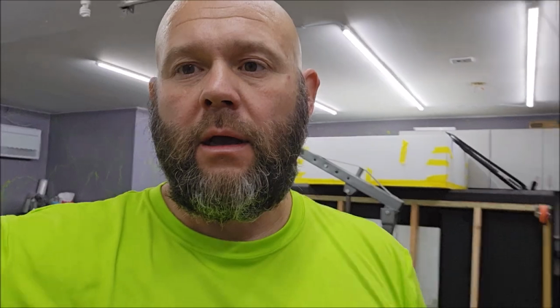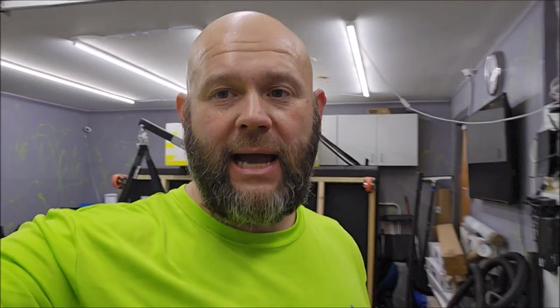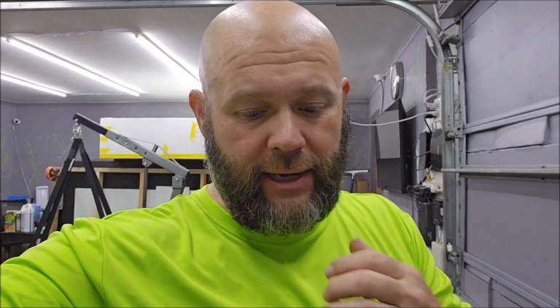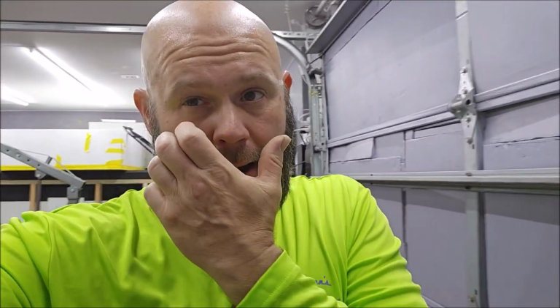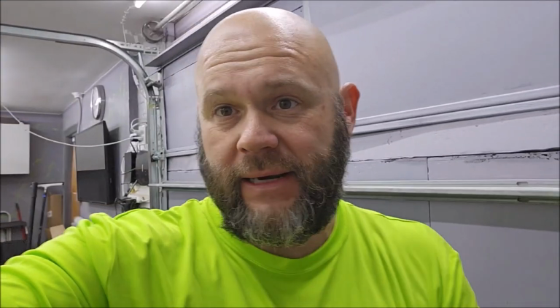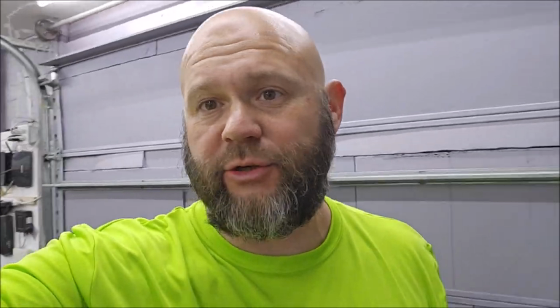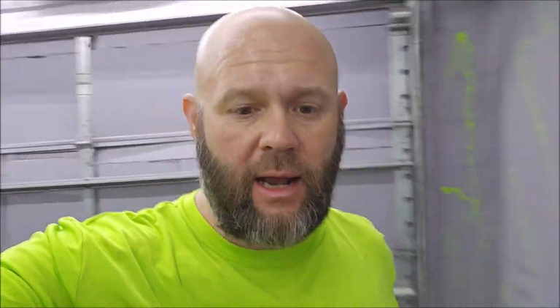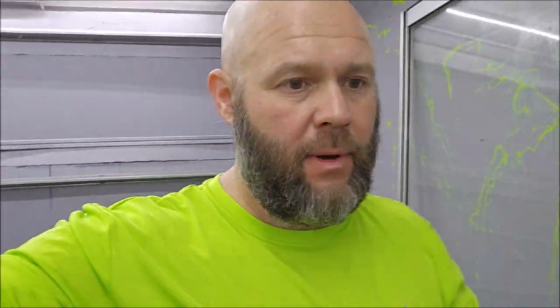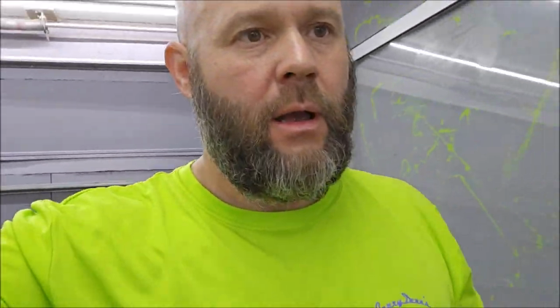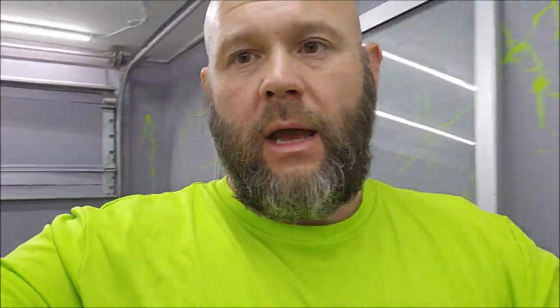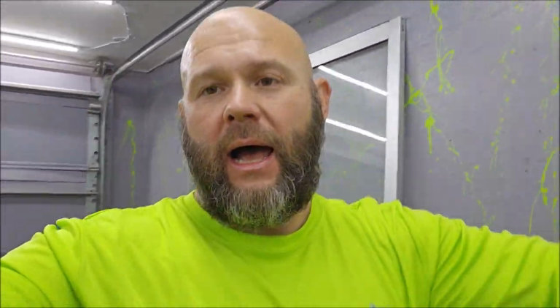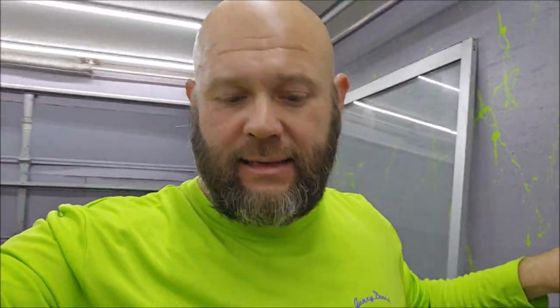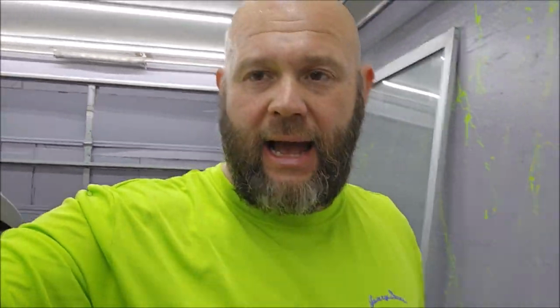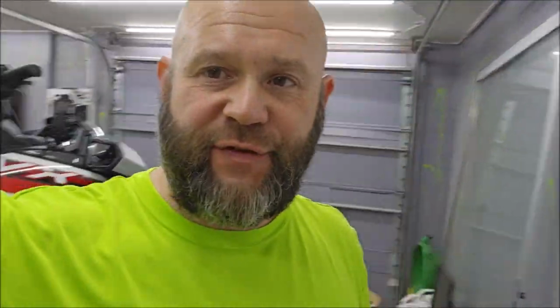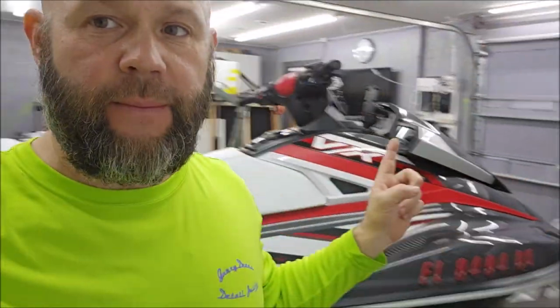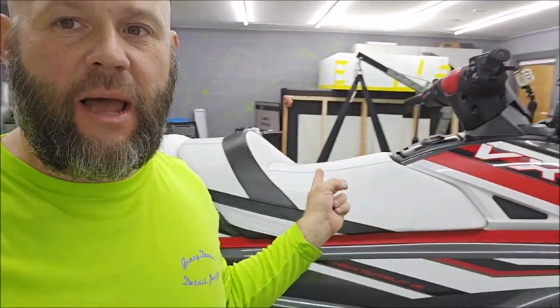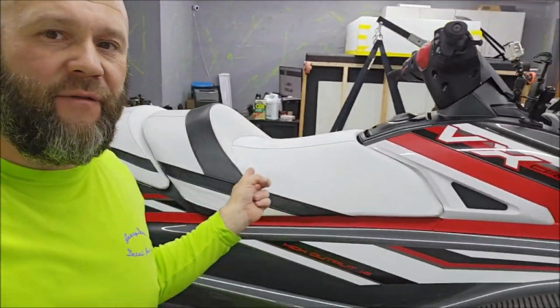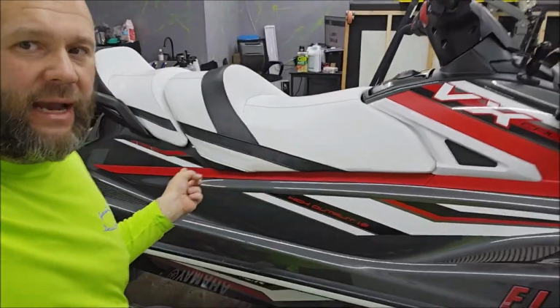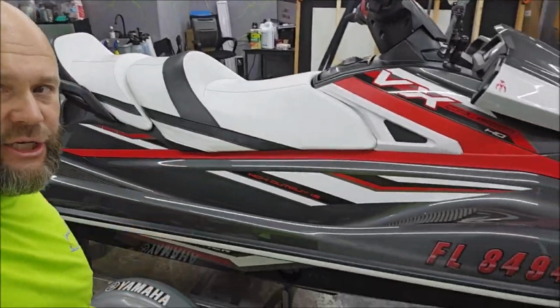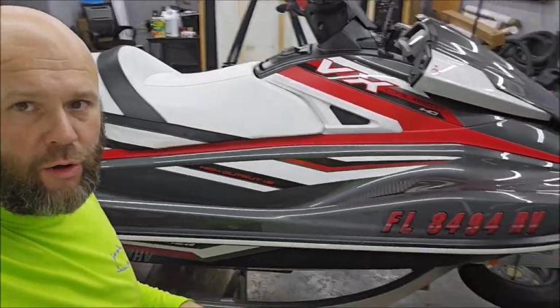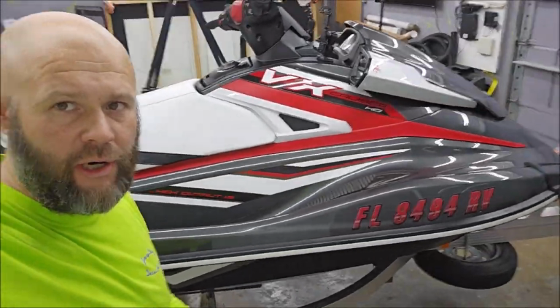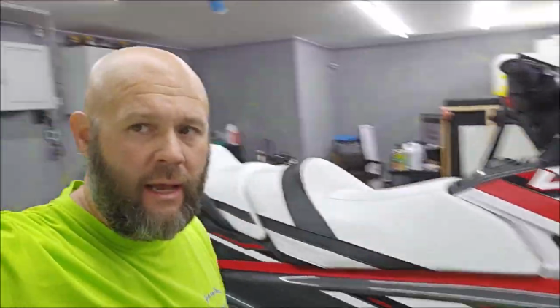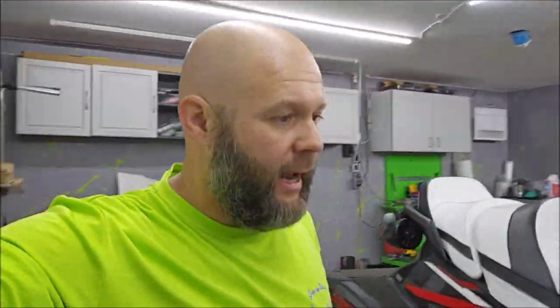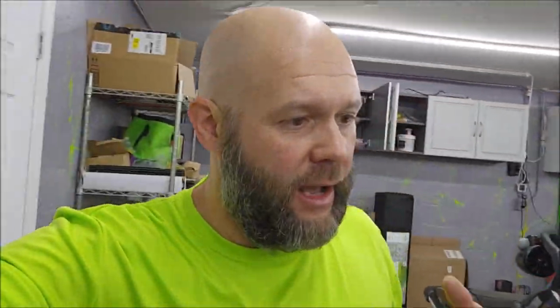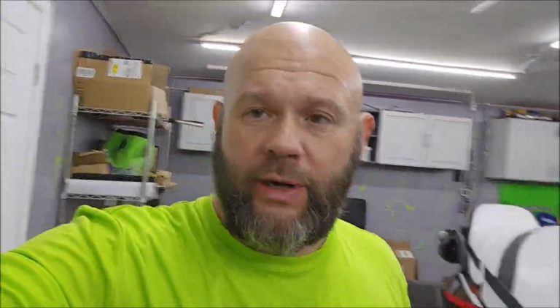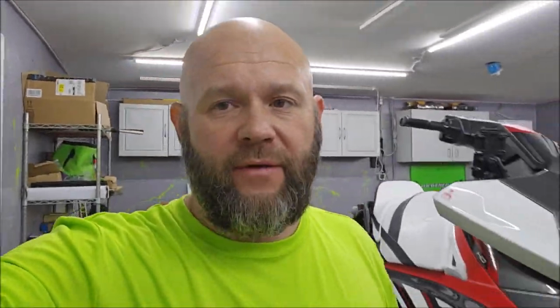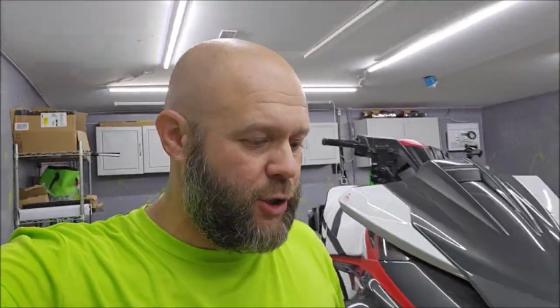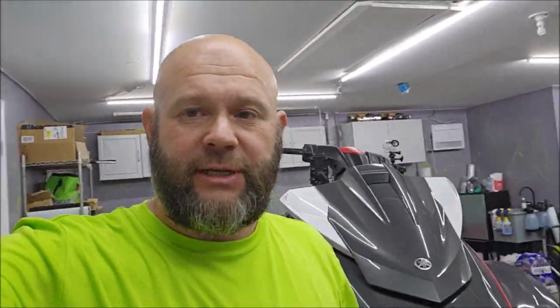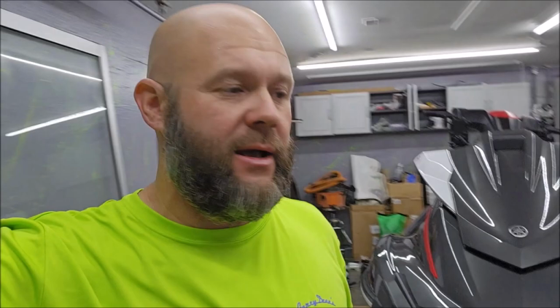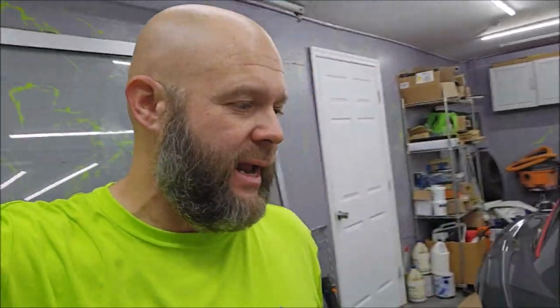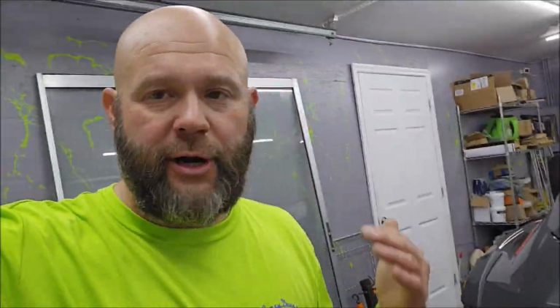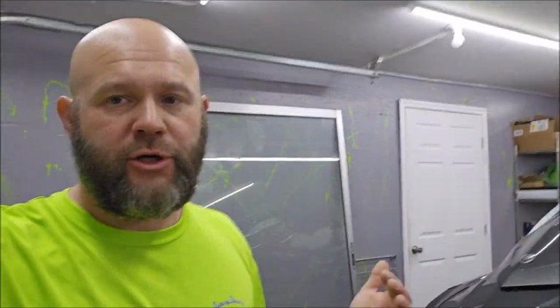Hey guys, Gary Dean, DetailJuice.com. I just finished up this Yamaha VXHO Cruiser, and this one came in for Super Slick 2000, and I'm running a promotion.